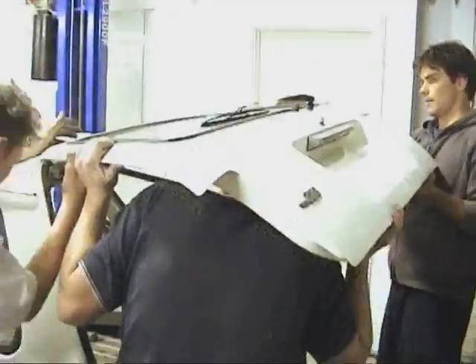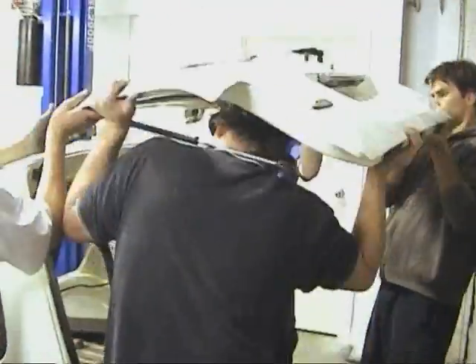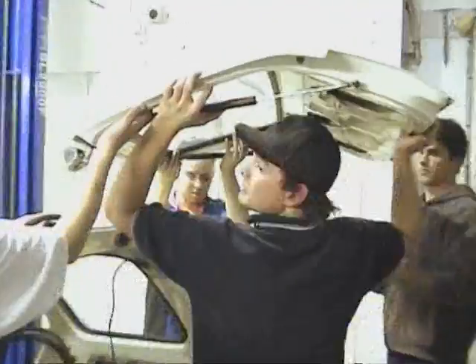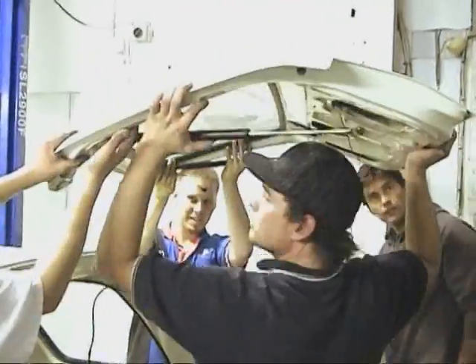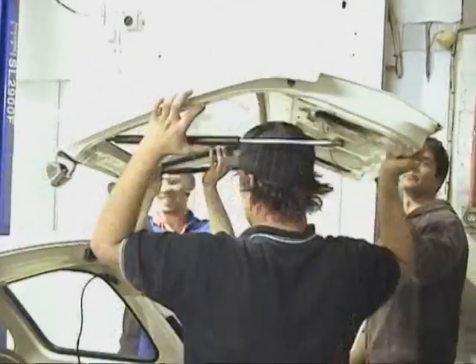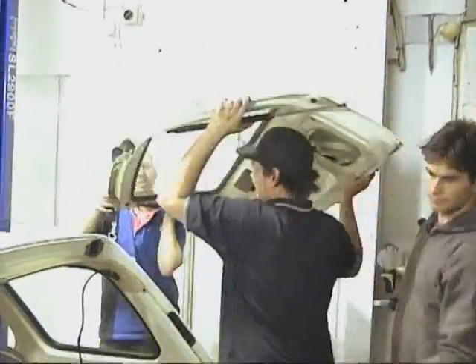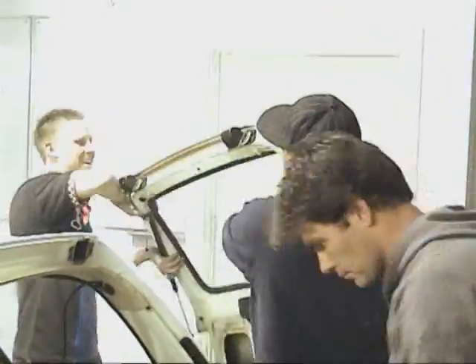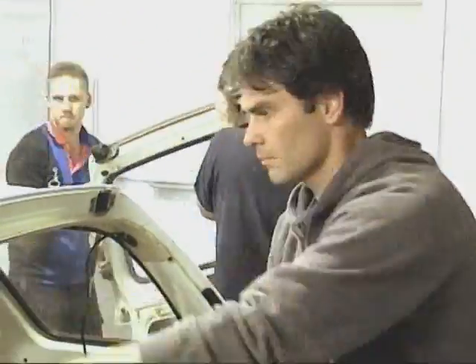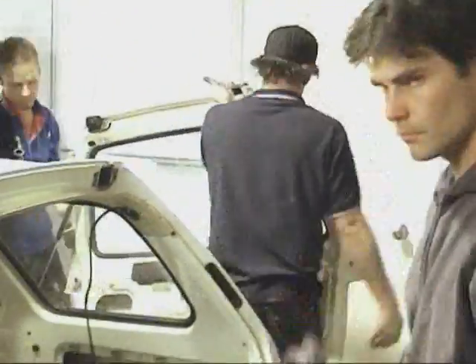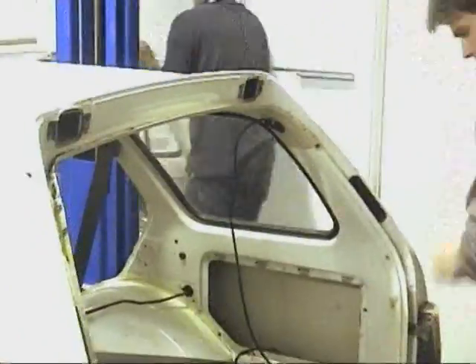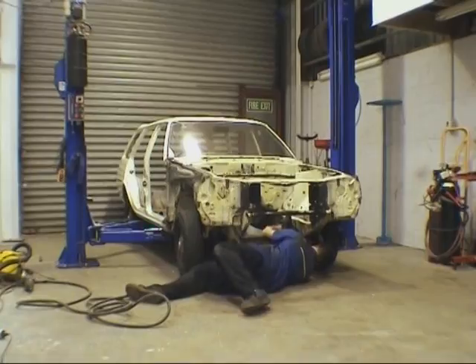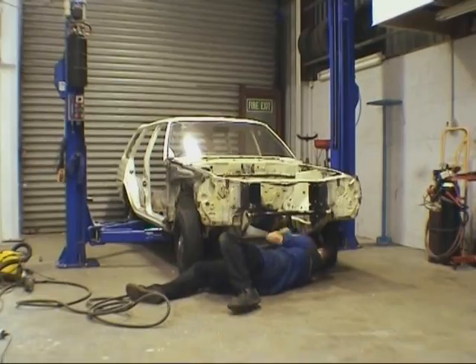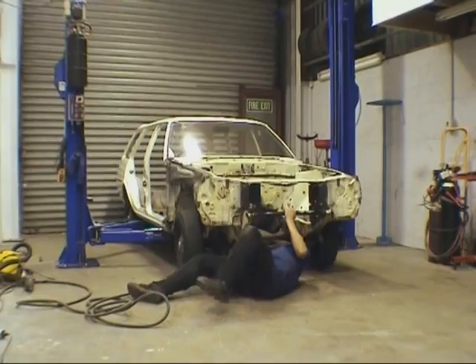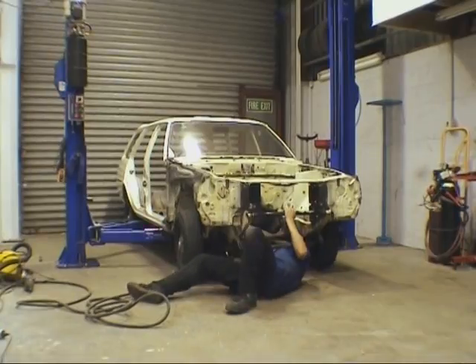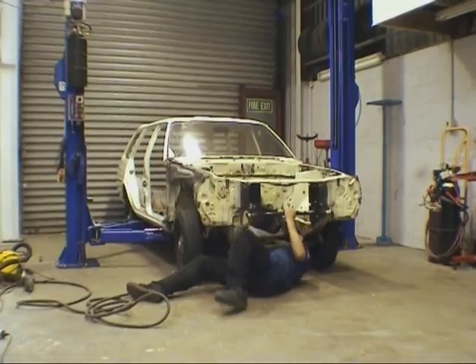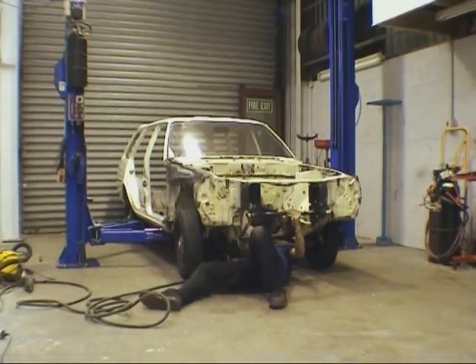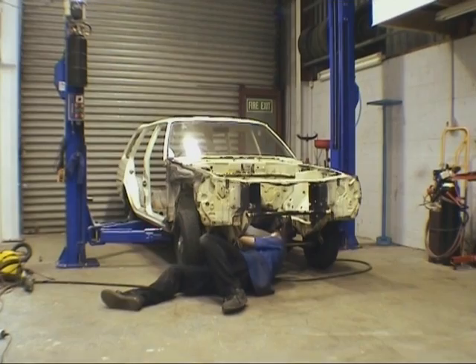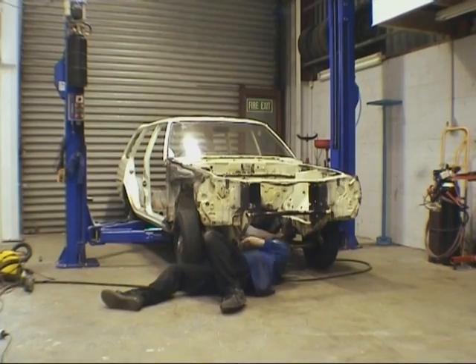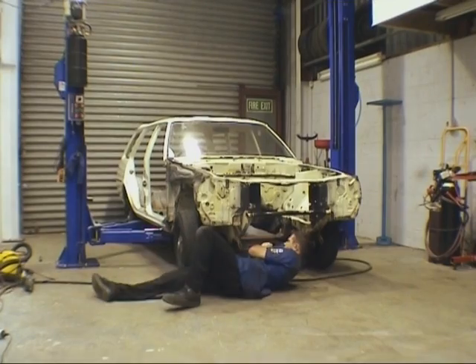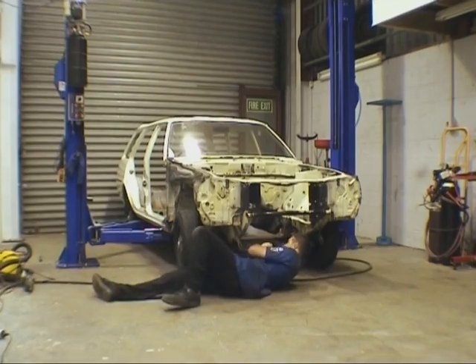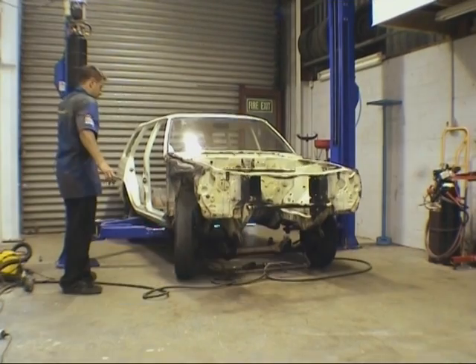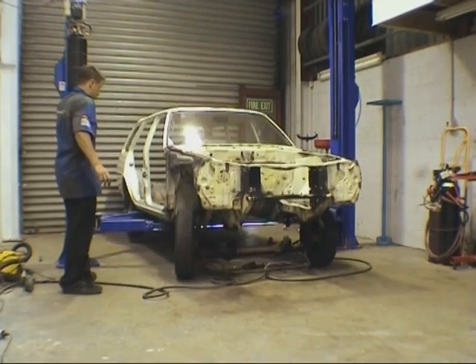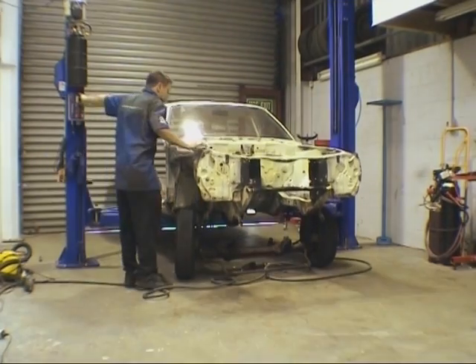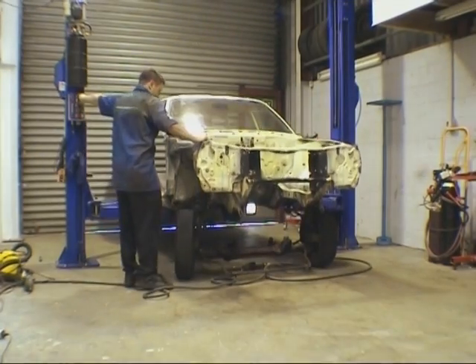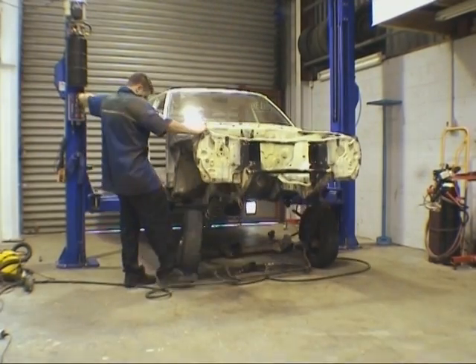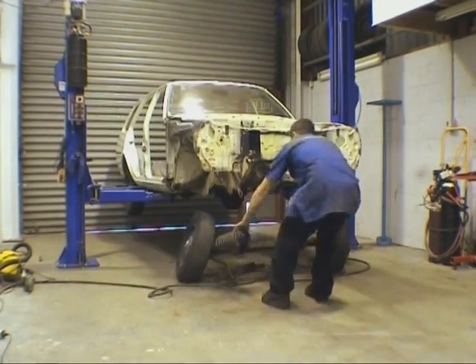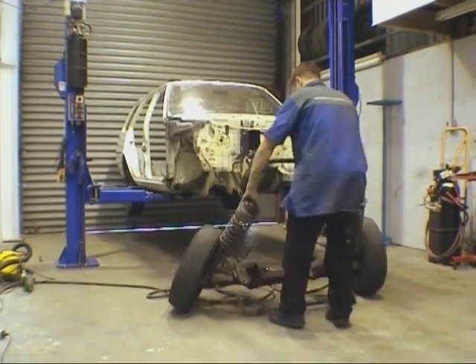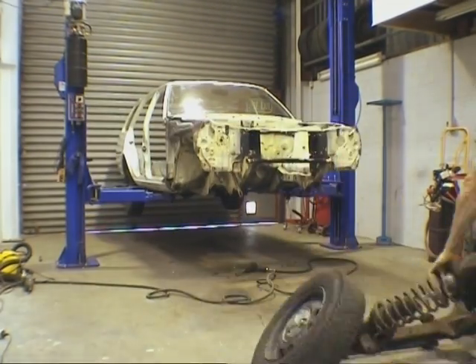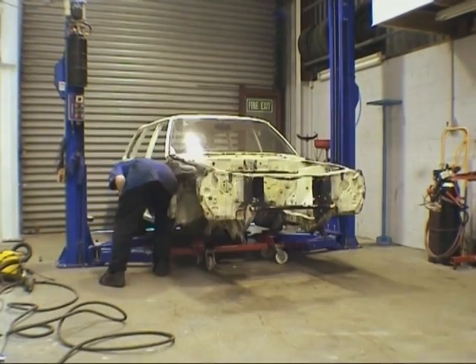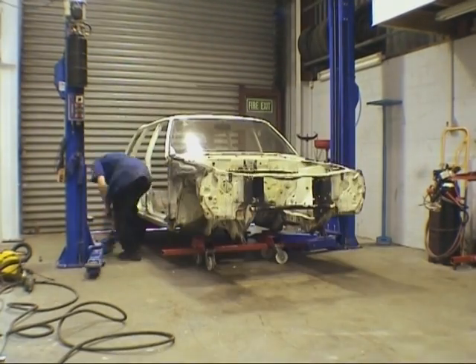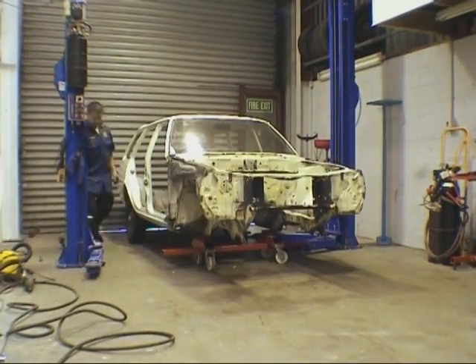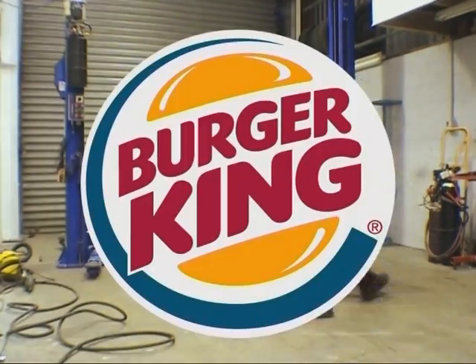Stripping your project bare can give you a good idea of what needs to be done, and this 323 is pretty straight. Join us next week where you'll catch this wagon getting its body pinned, right here on Import X.